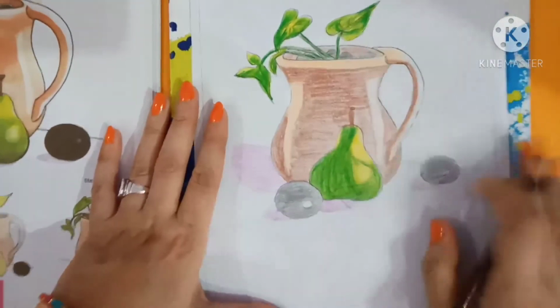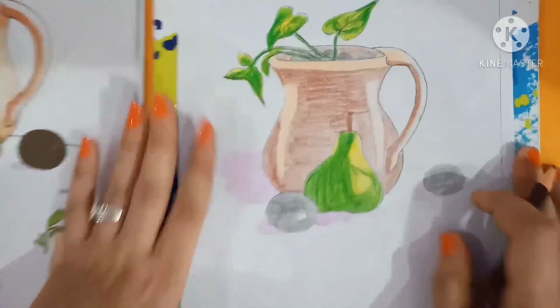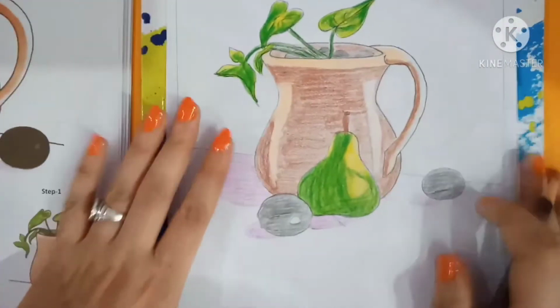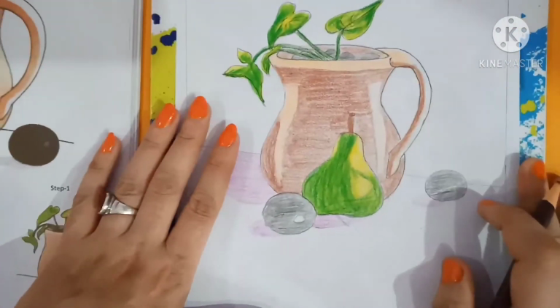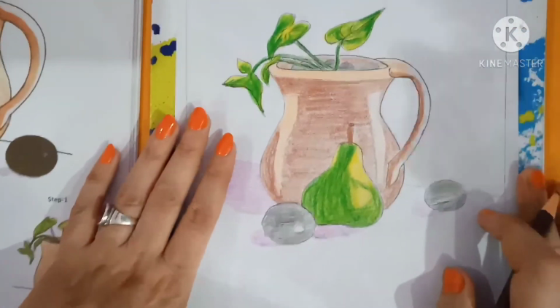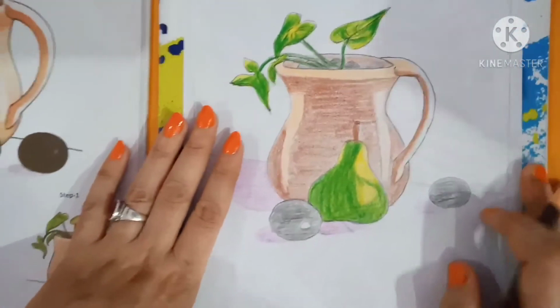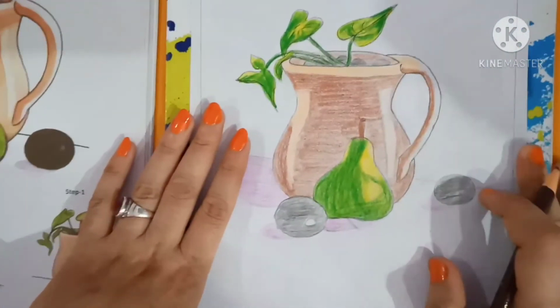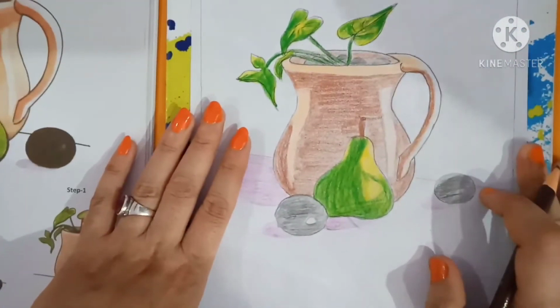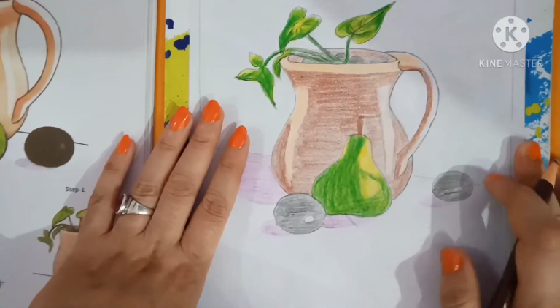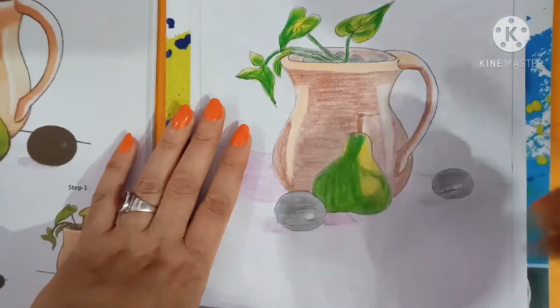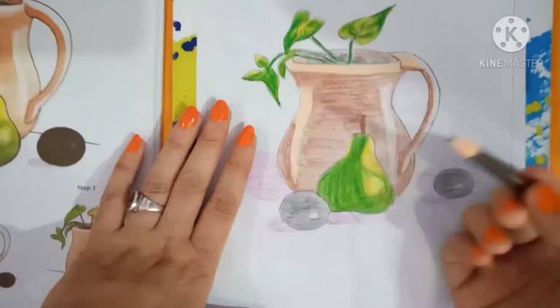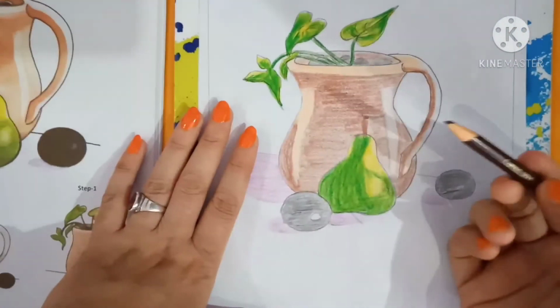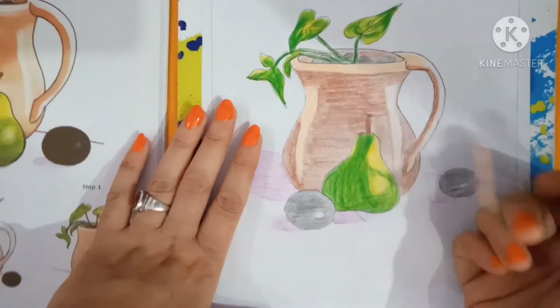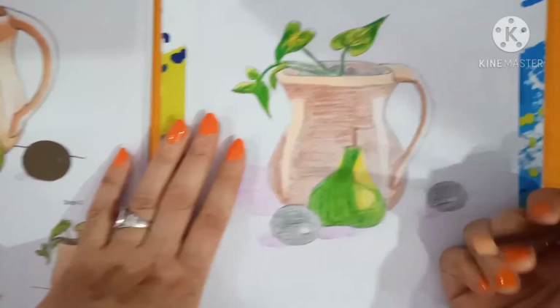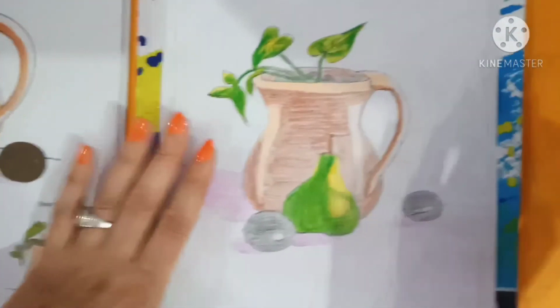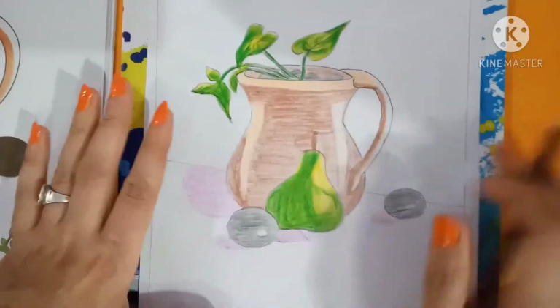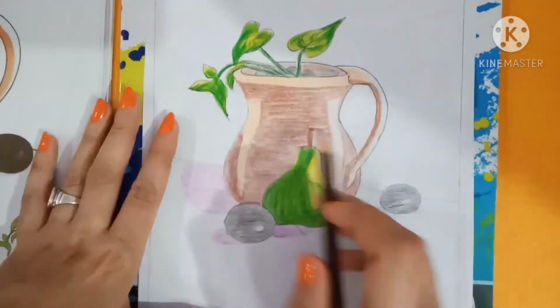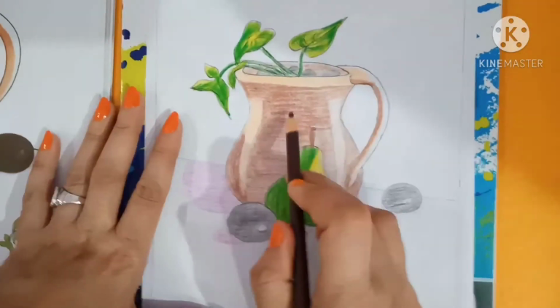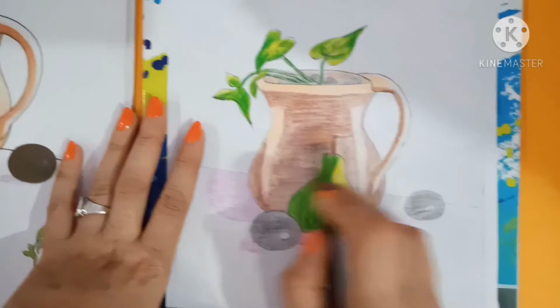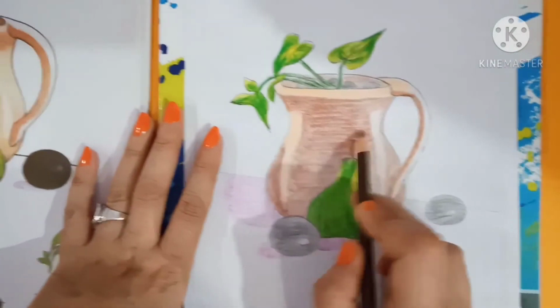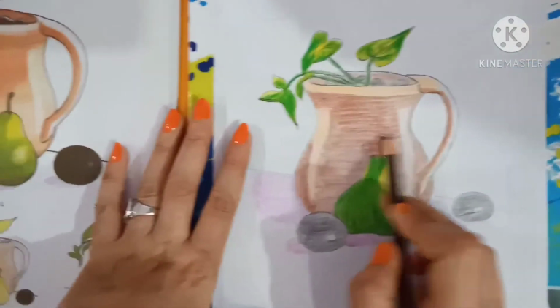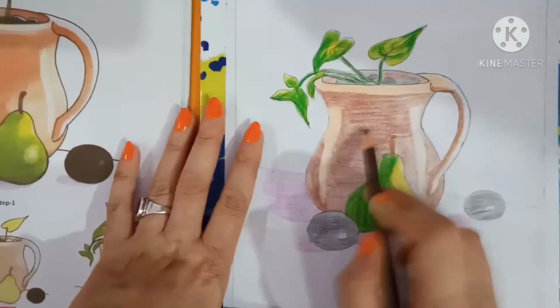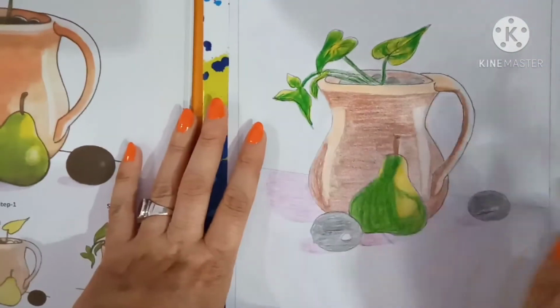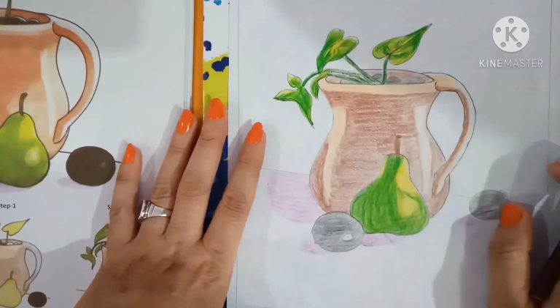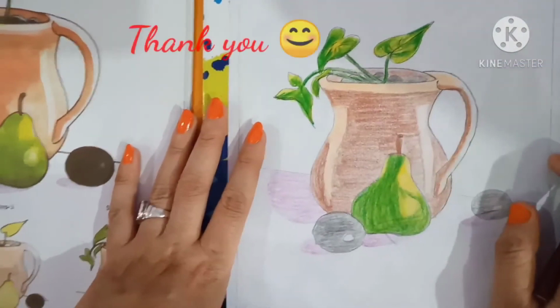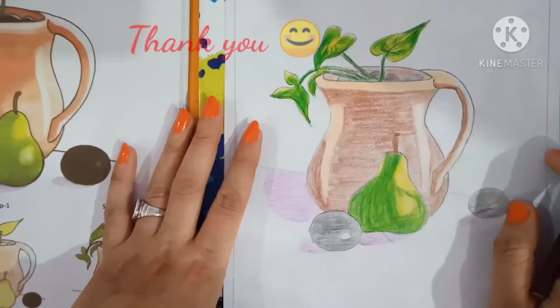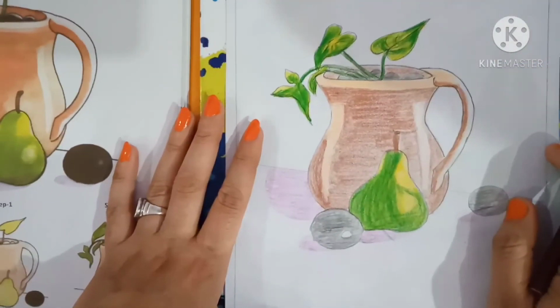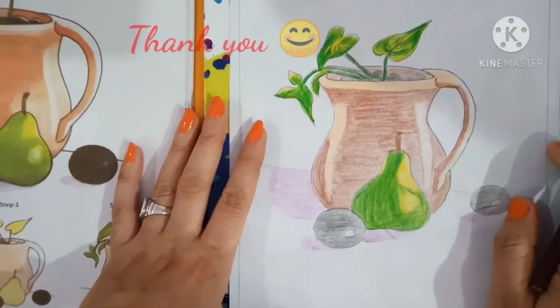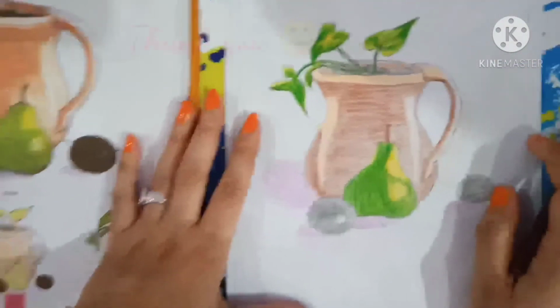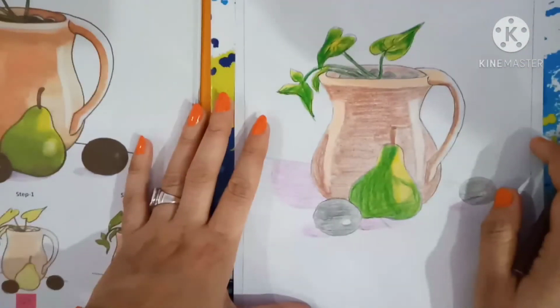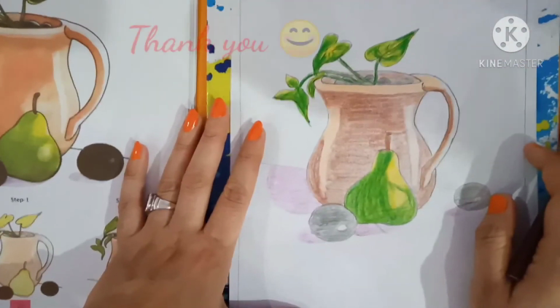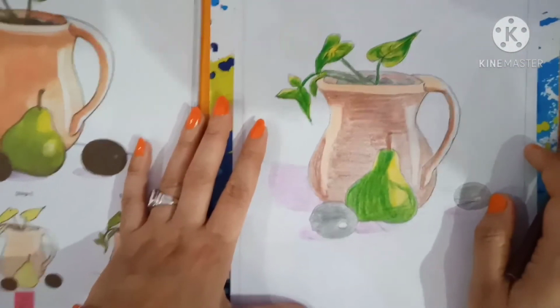Do it at home — use pencil color and shading like this. Bye bye, take care.